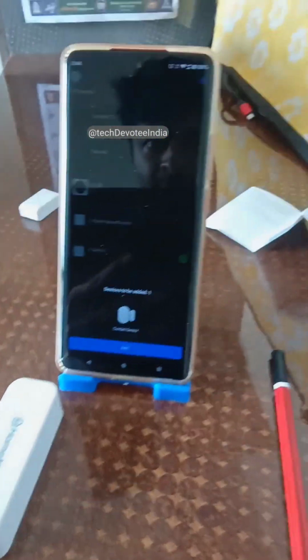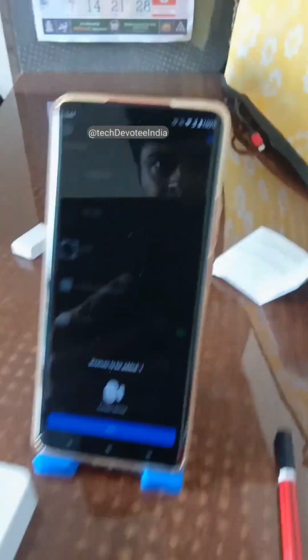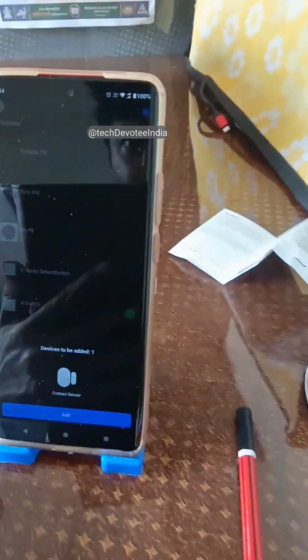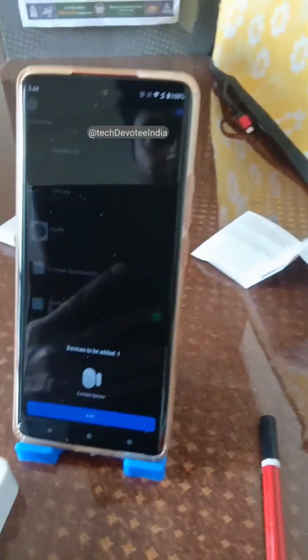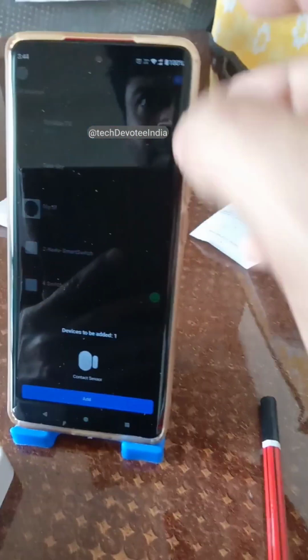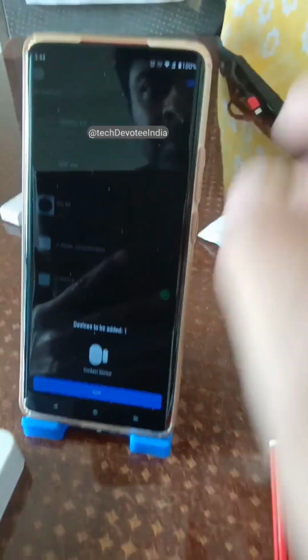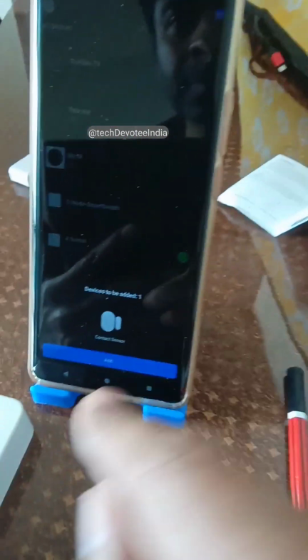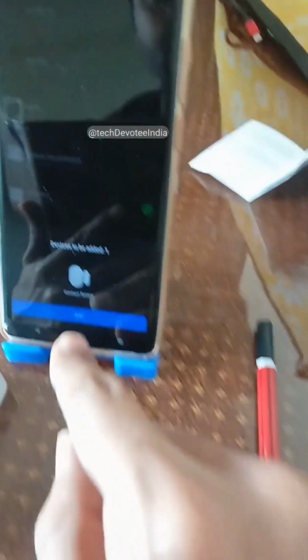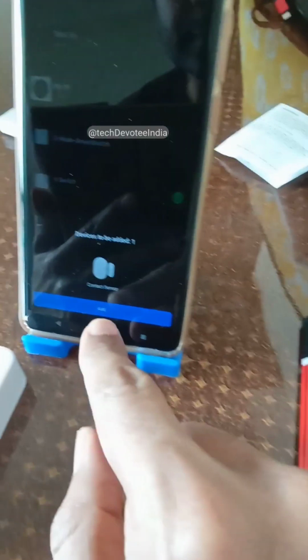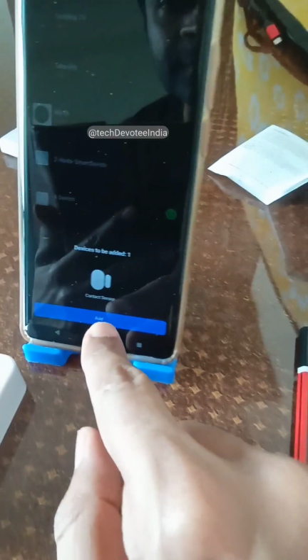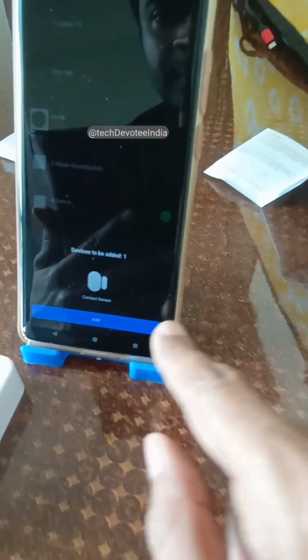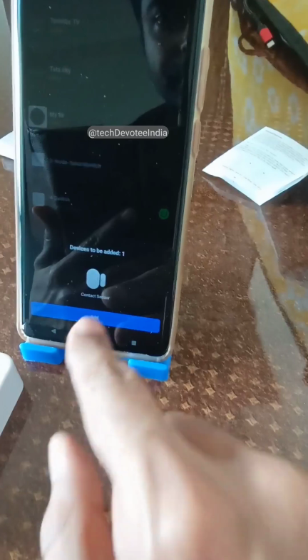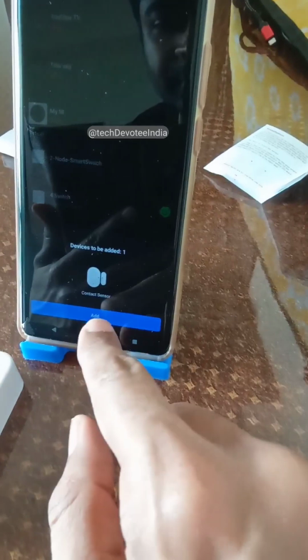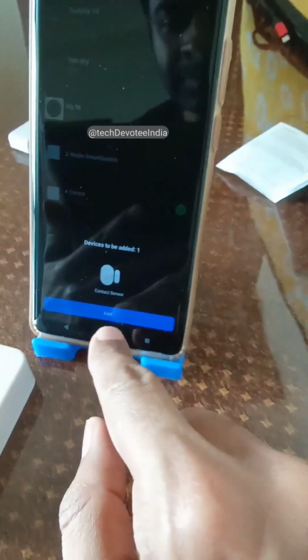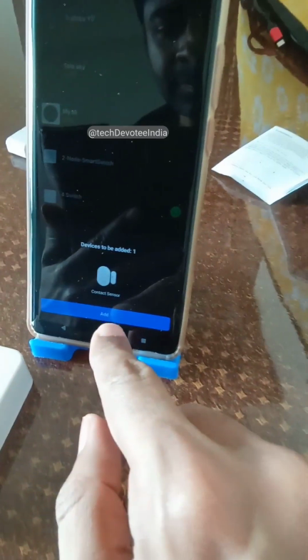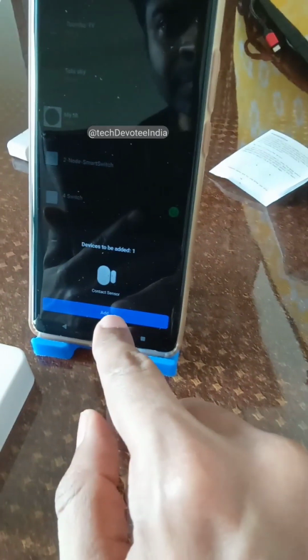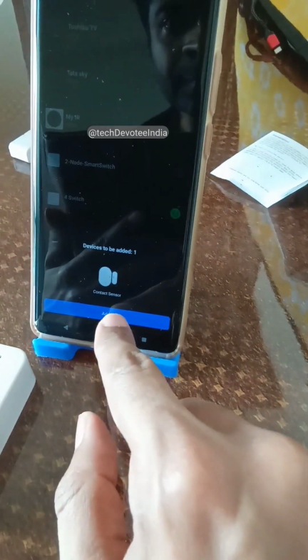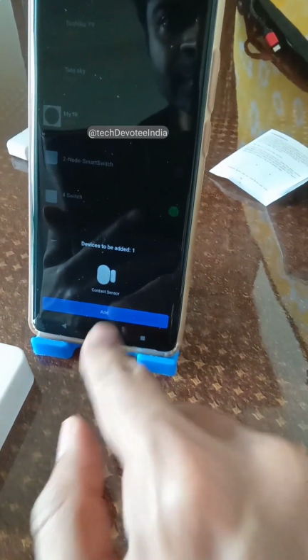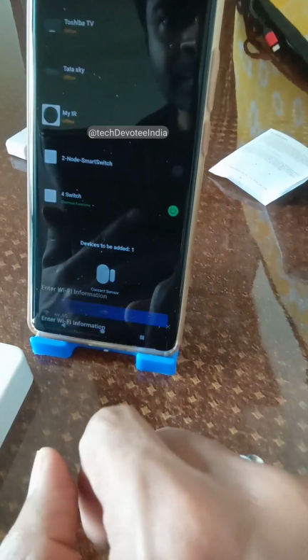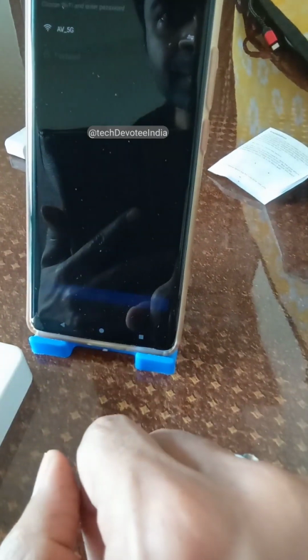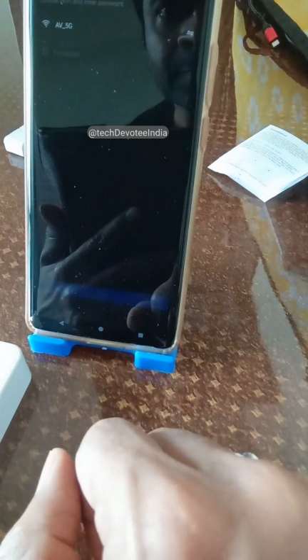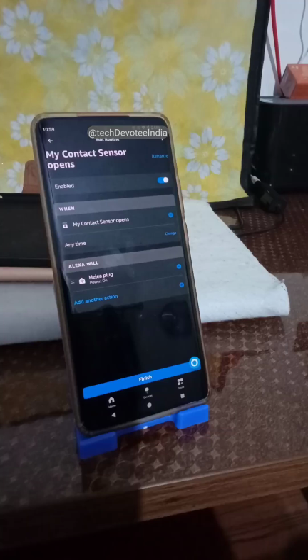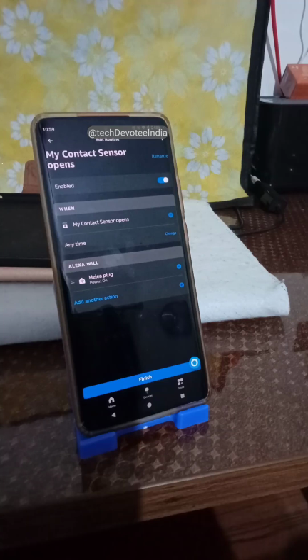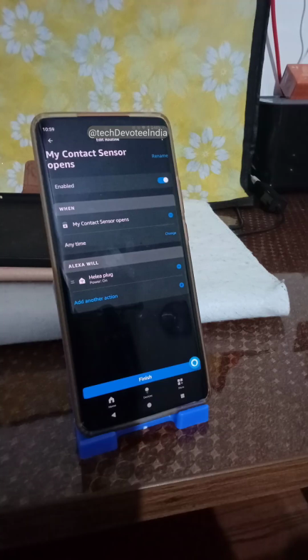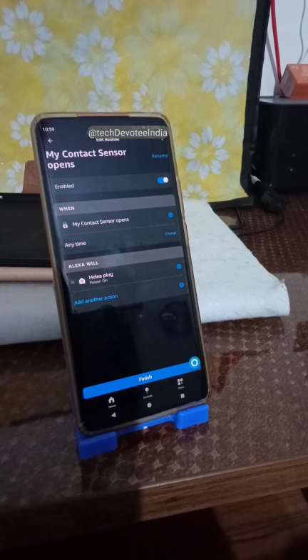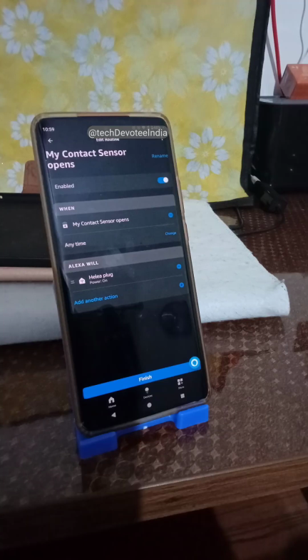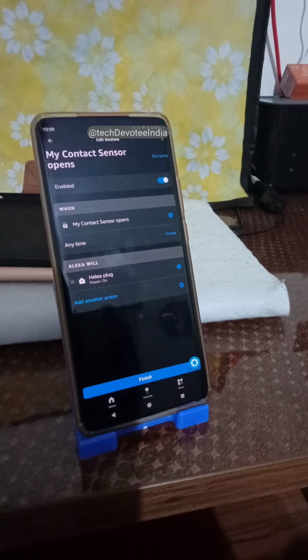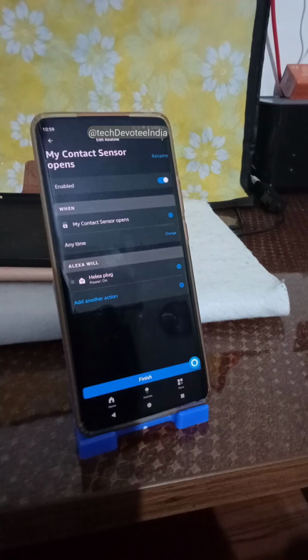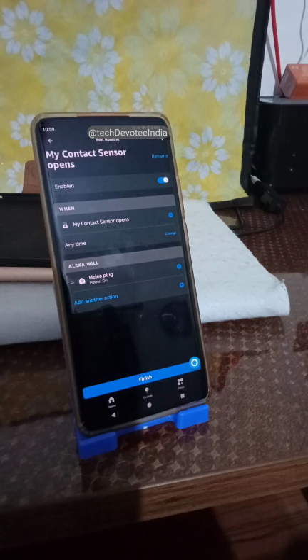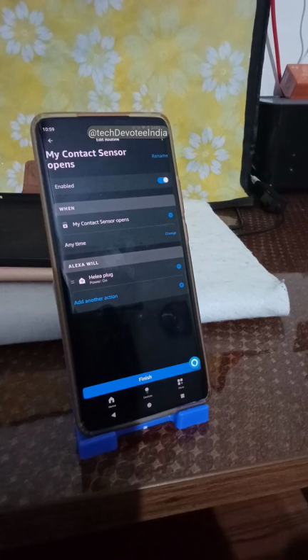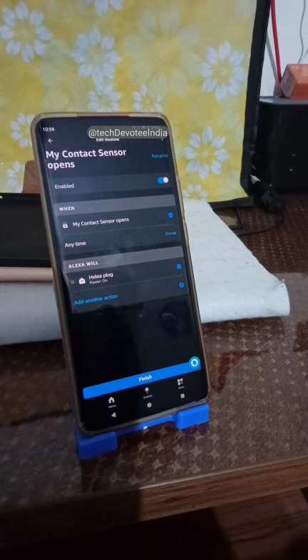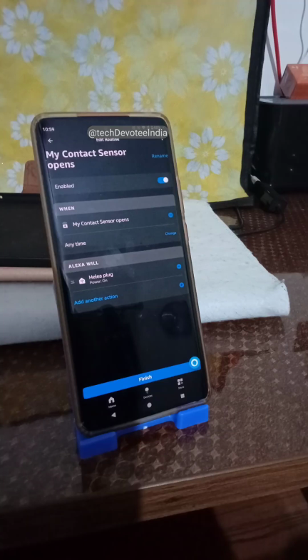Setup in the HomeMate or Smart Life app is very simple, as you see here. Once the device gets added successfully, we can set up an Alexa routine as you see on the screen.